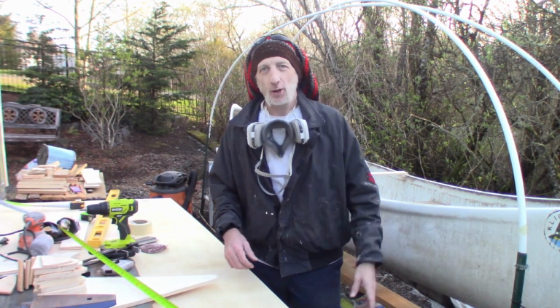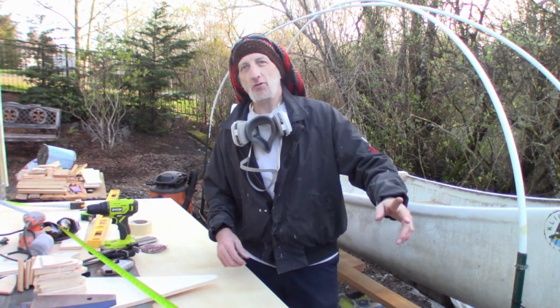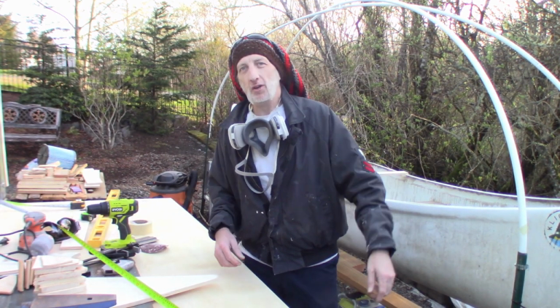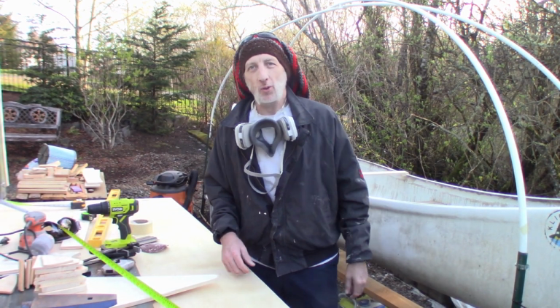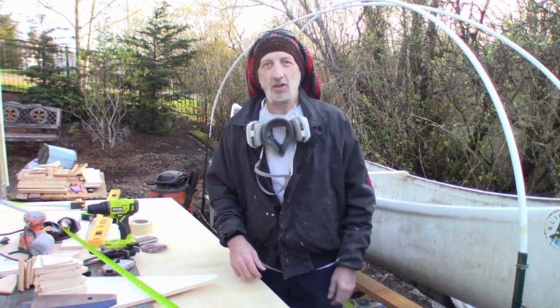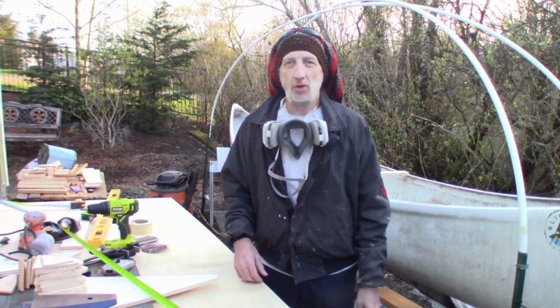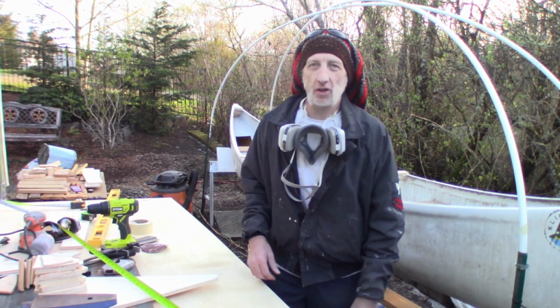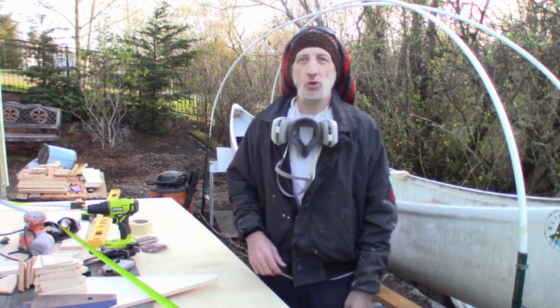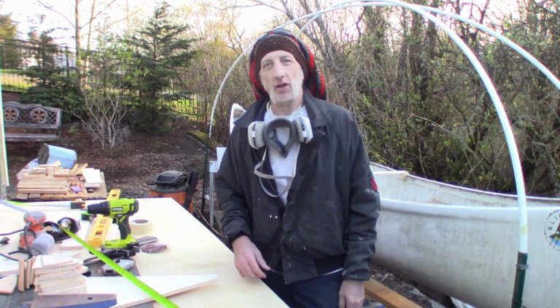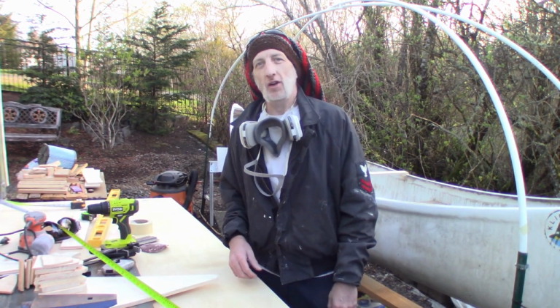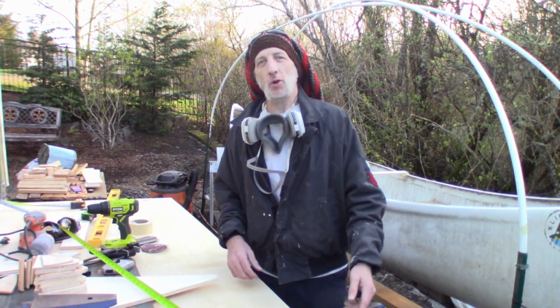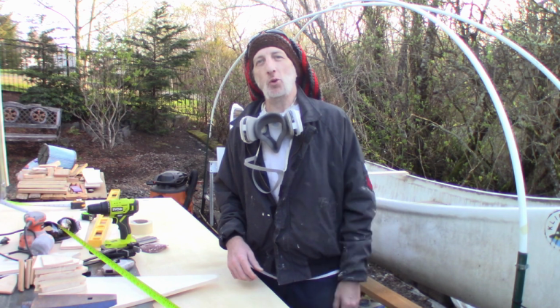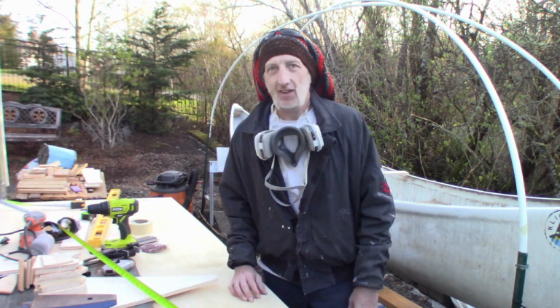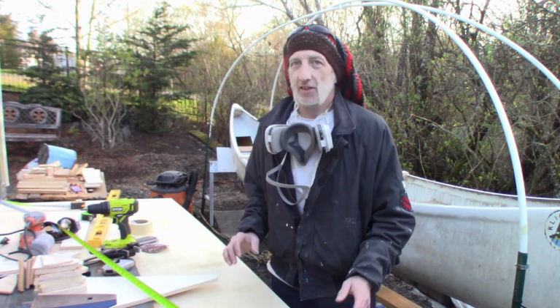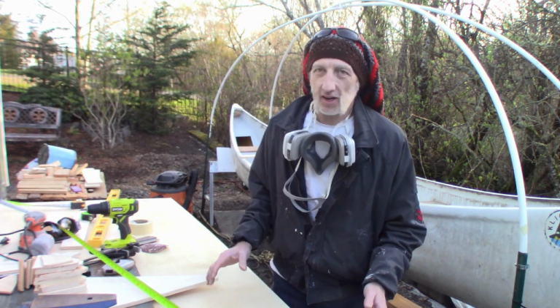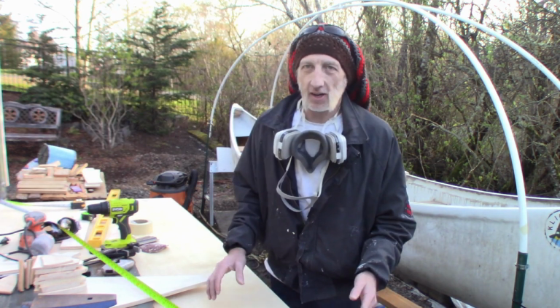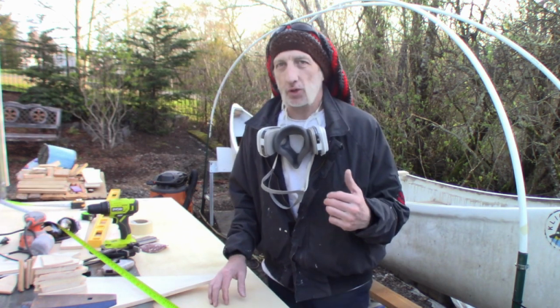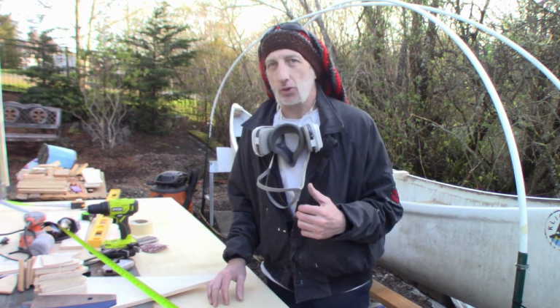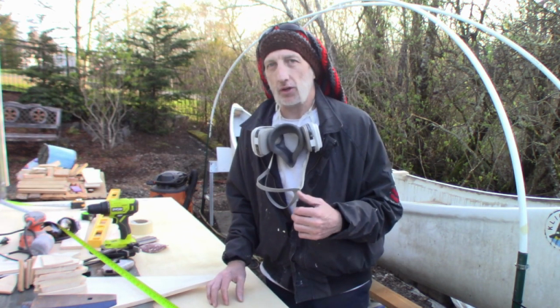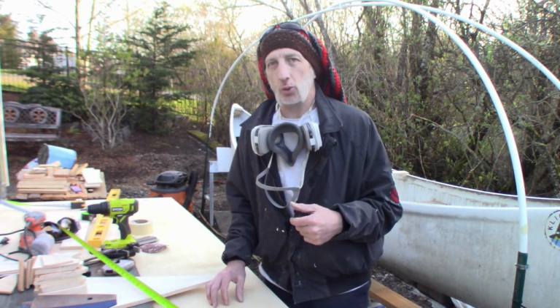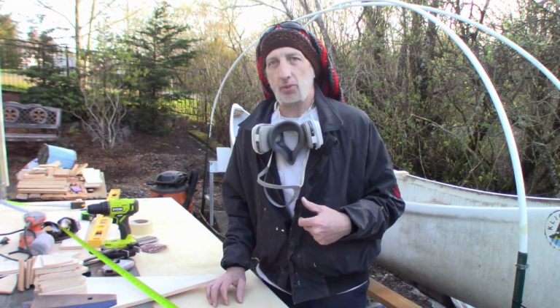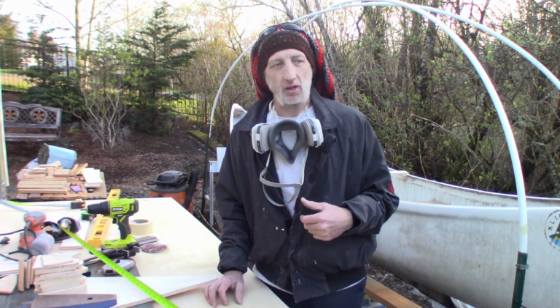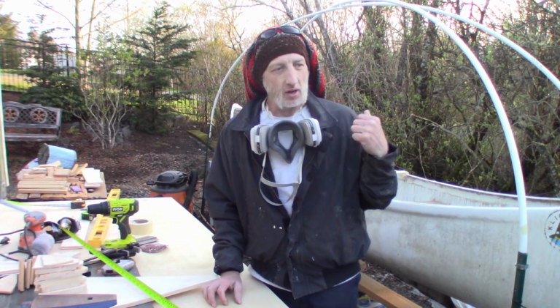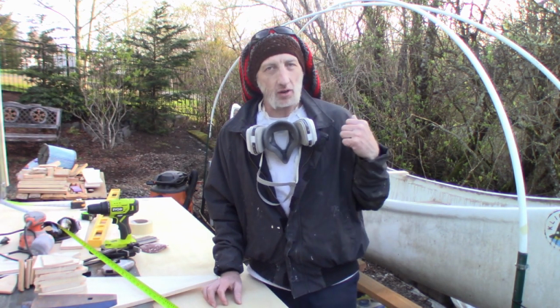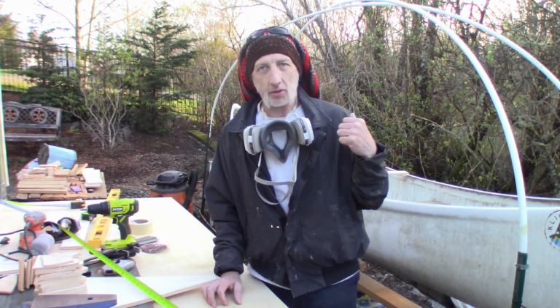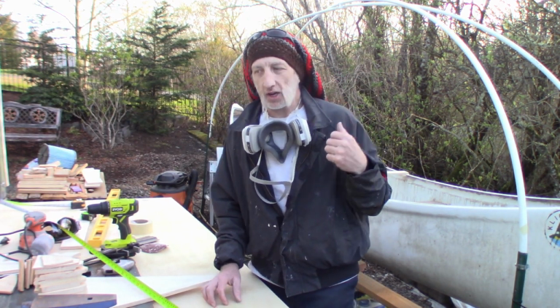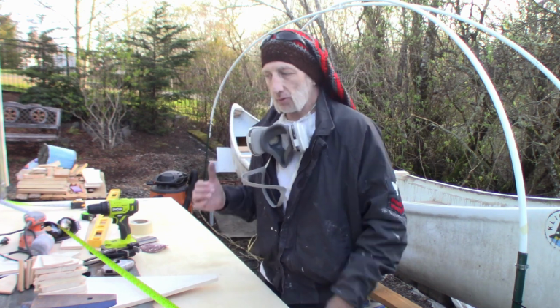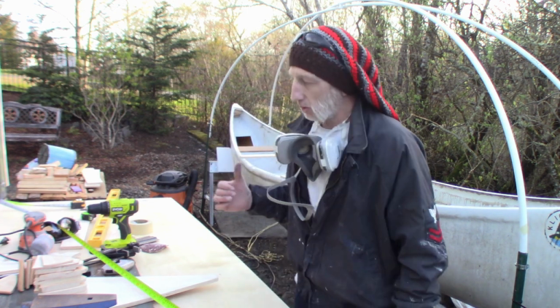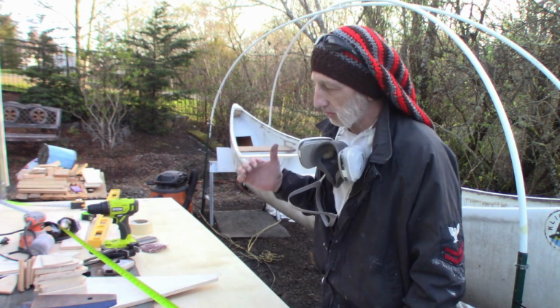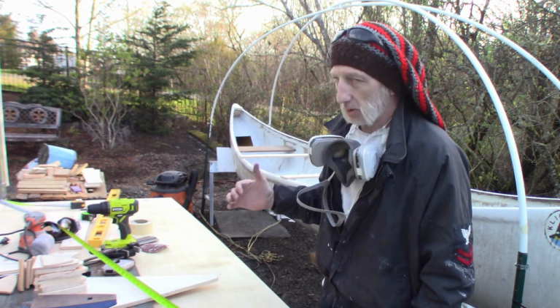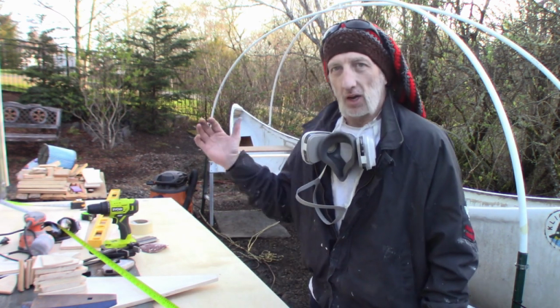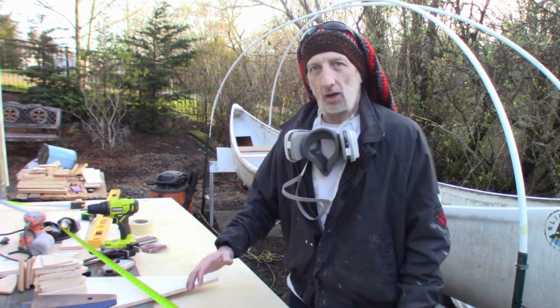Hello everybody, welcome back to the Bird of Dawning YouTube channel. I'm your host Morgan. Today I just wanted to do another quick update about the status of what's going on with the boat.